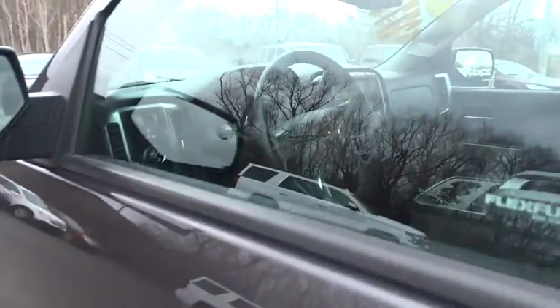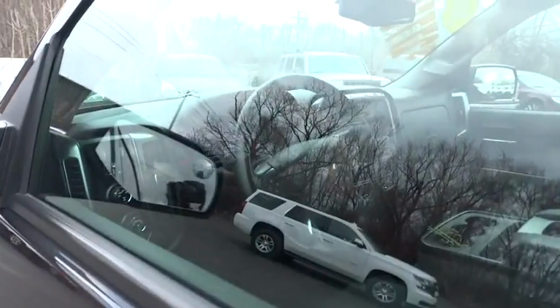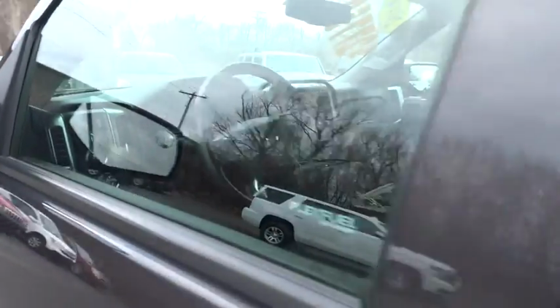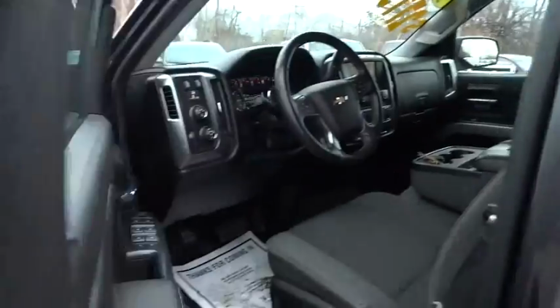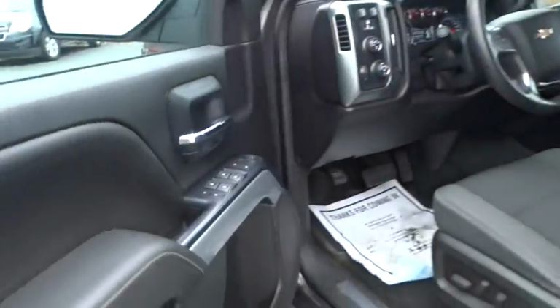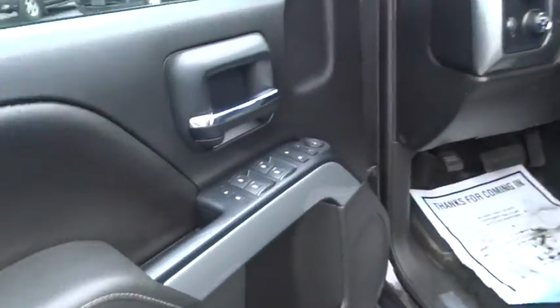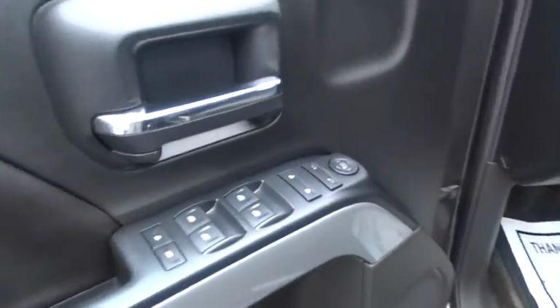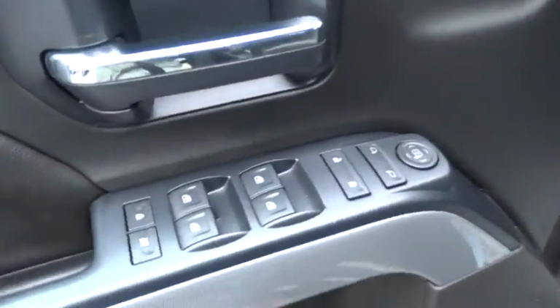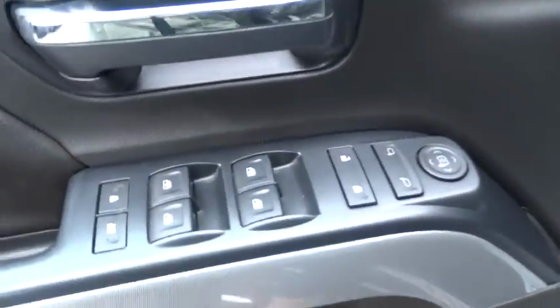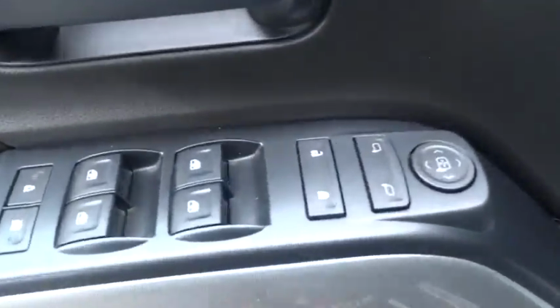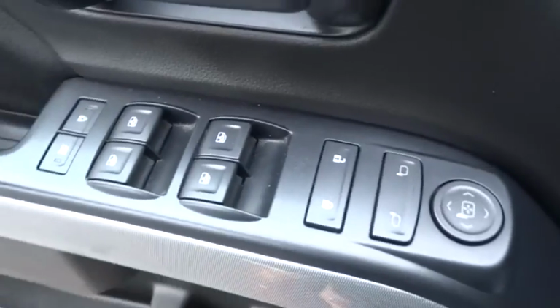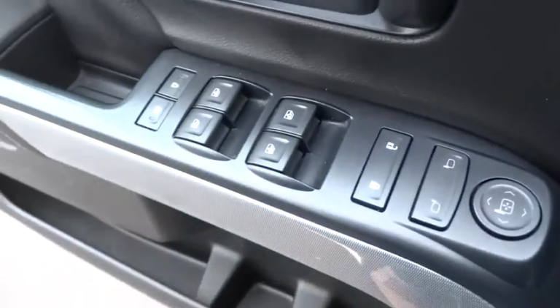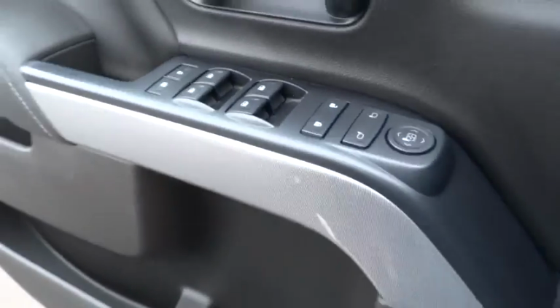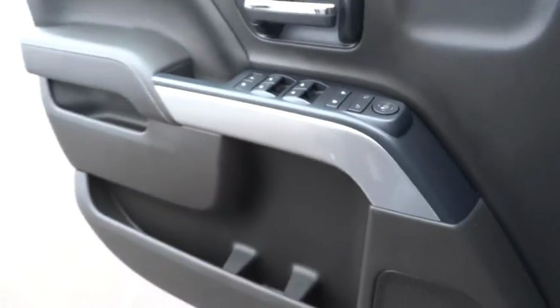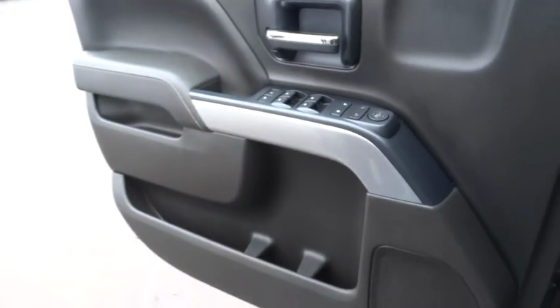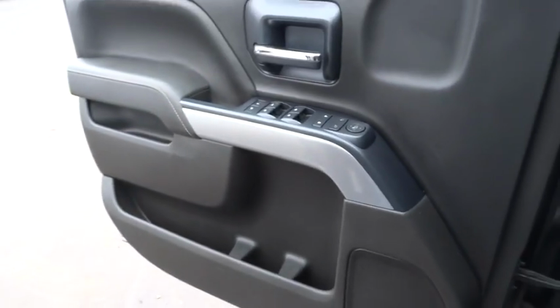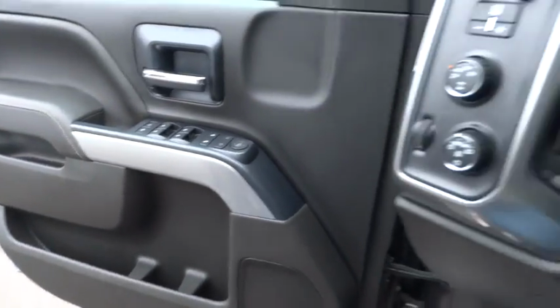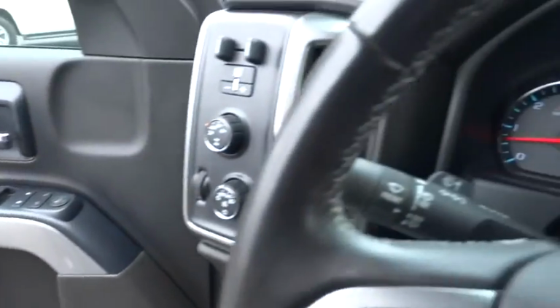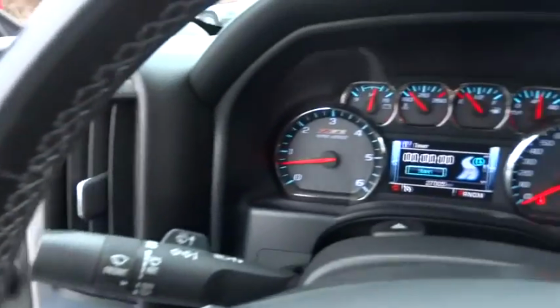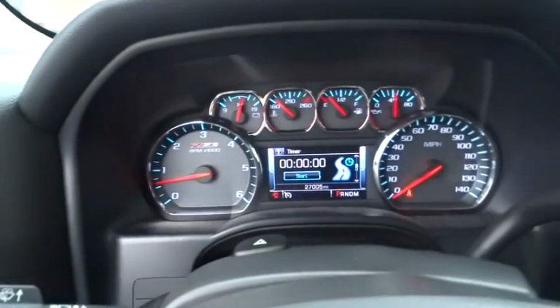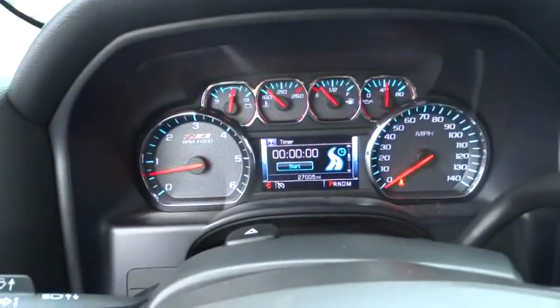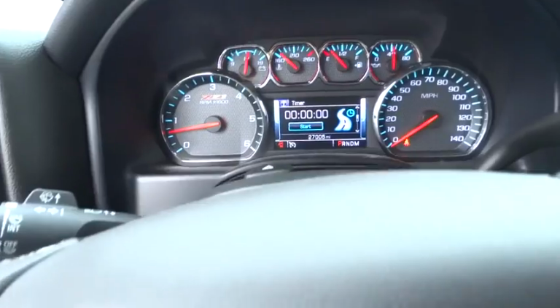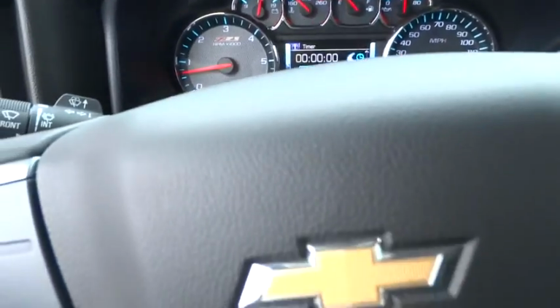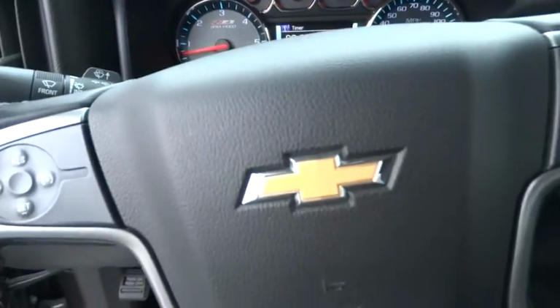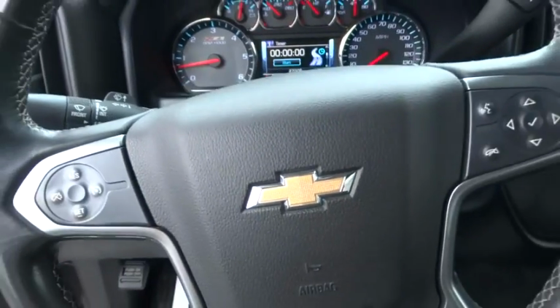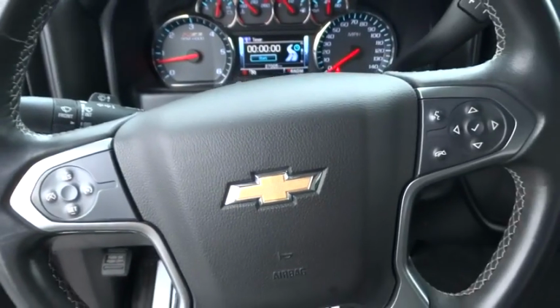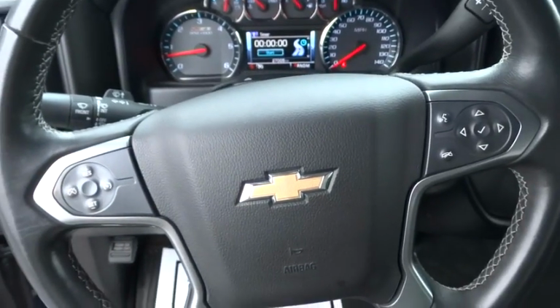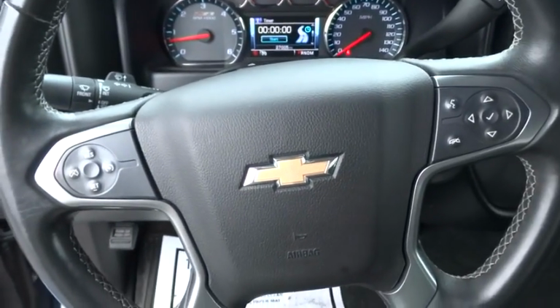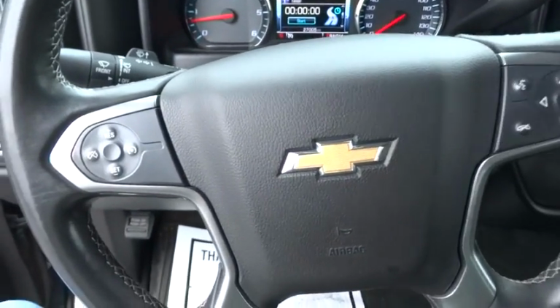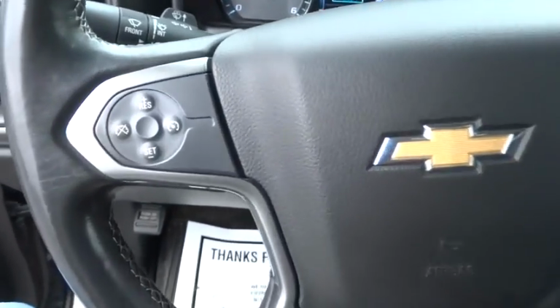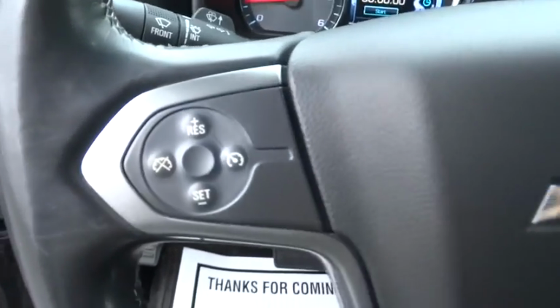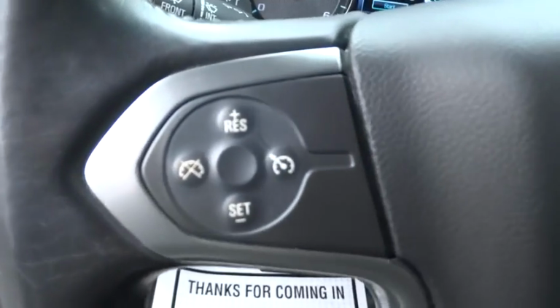Keyless entry, steering wheel audio controls, anti-lock braking system, traction control, stability control, Bluetooth, leather wrapped steering wheel, power steering, adjustable steering wheel, four-wheel drive, cruise control, floor mats.